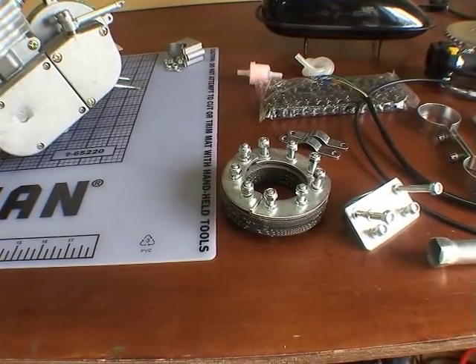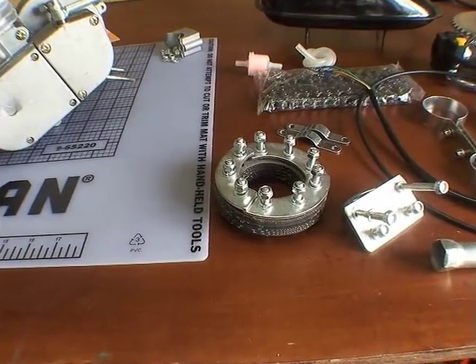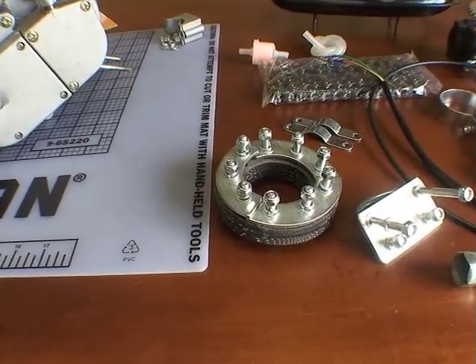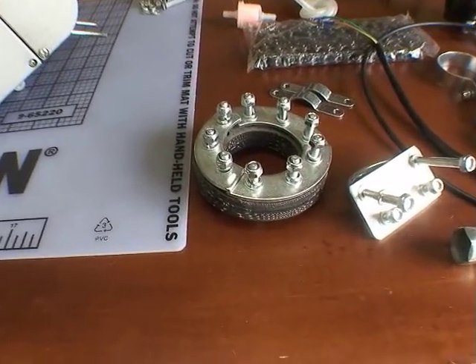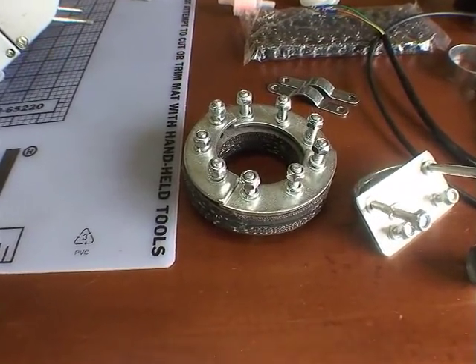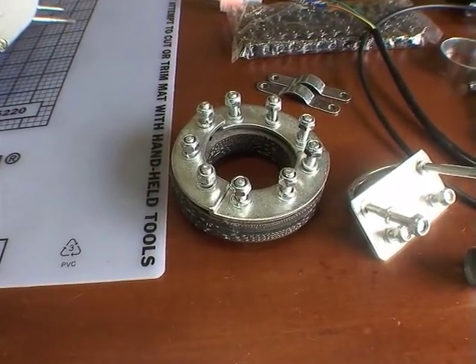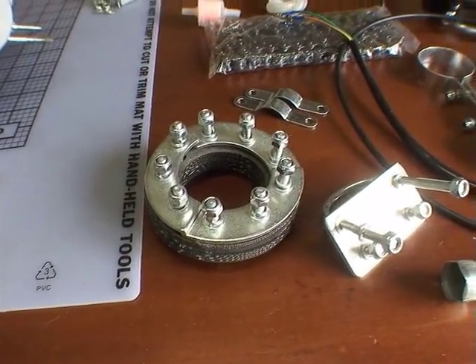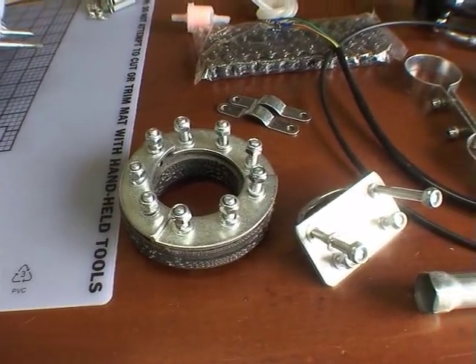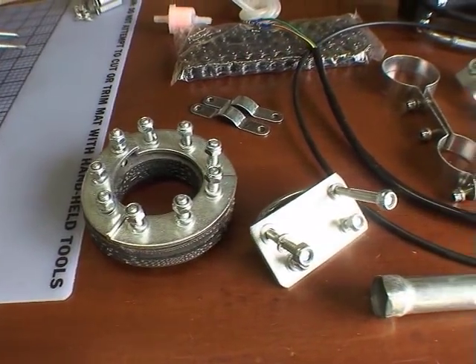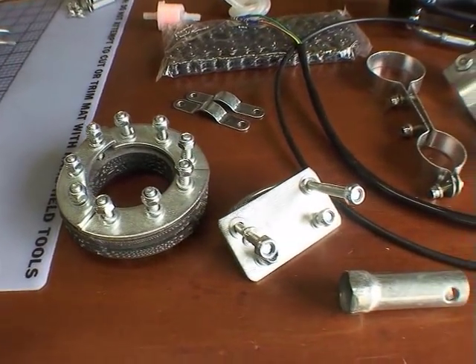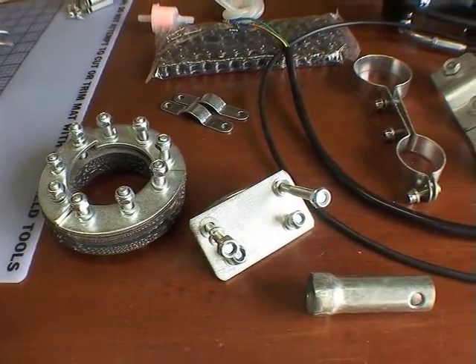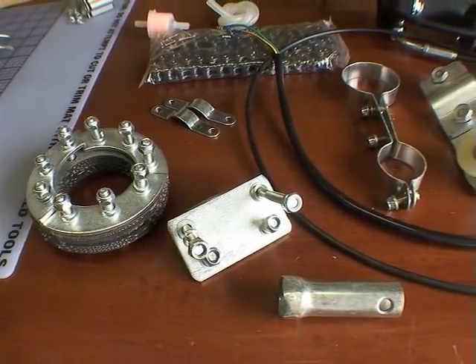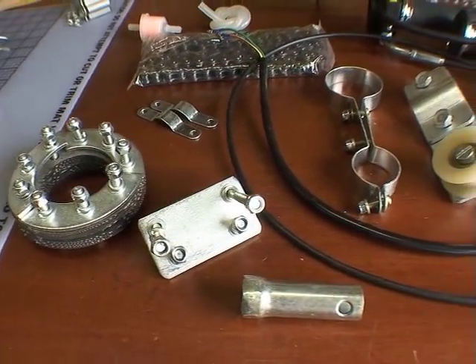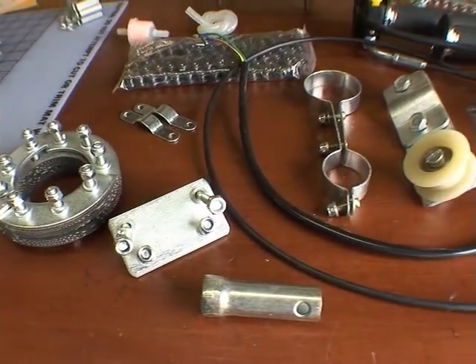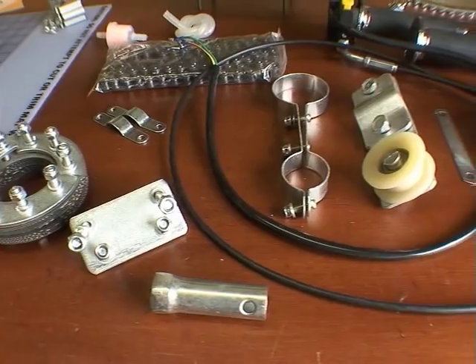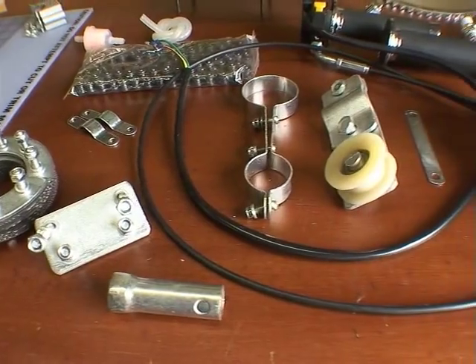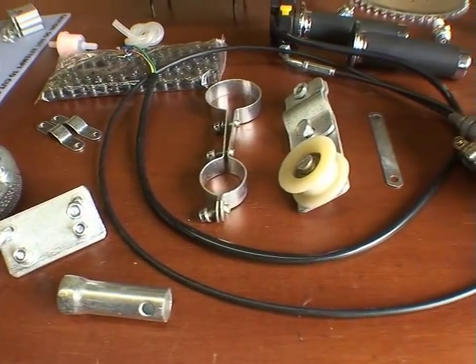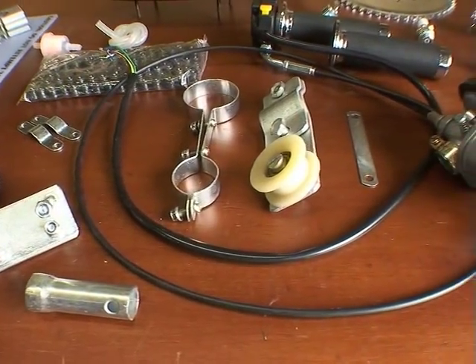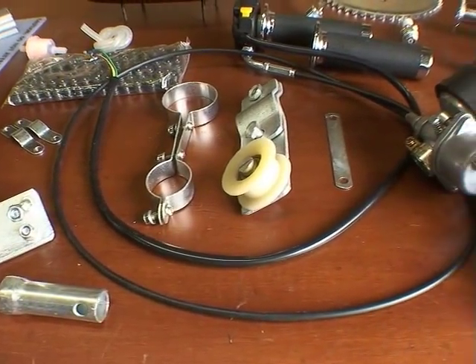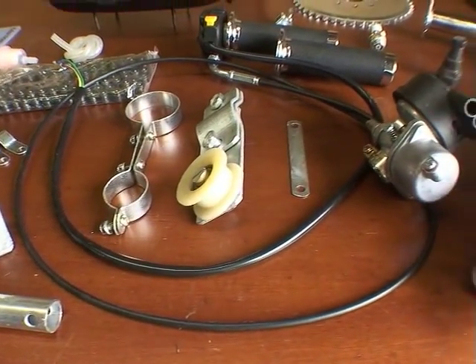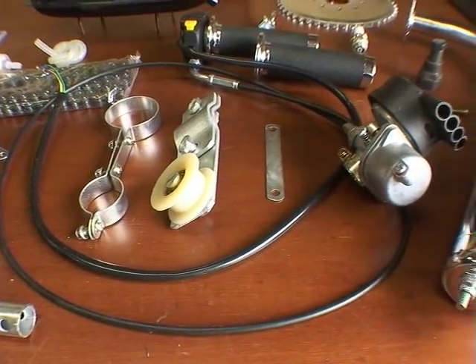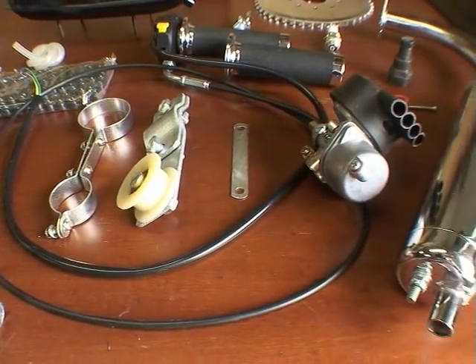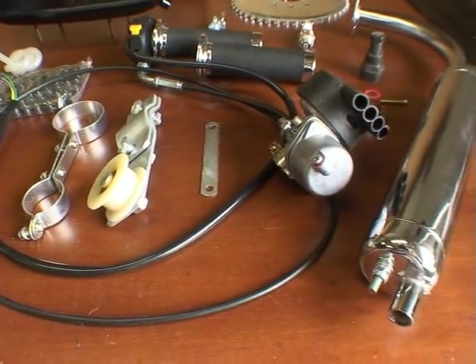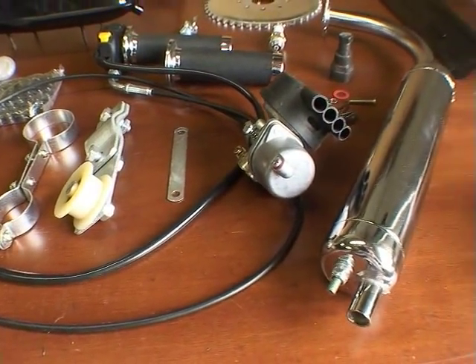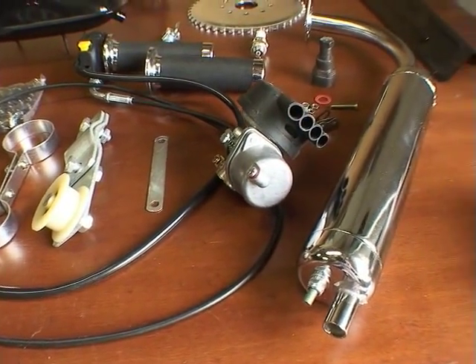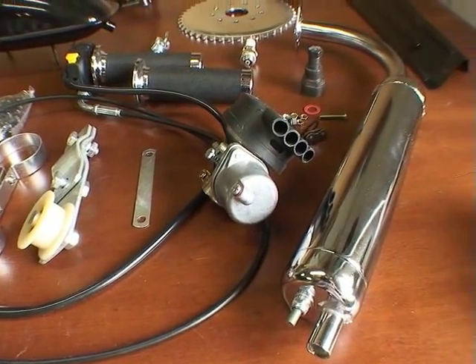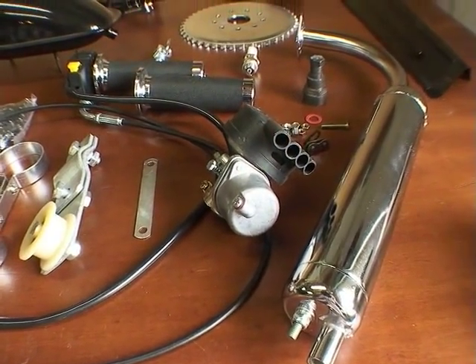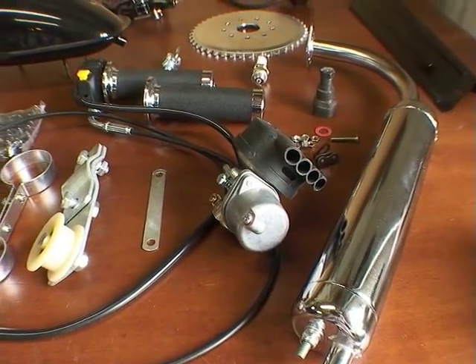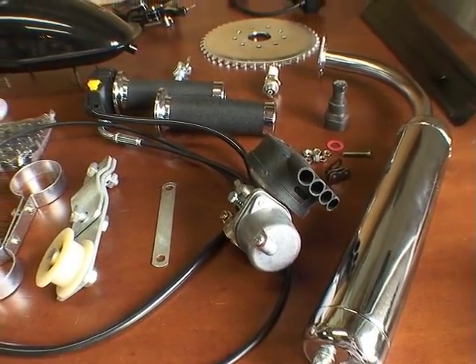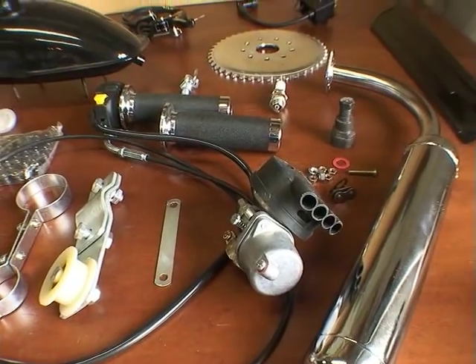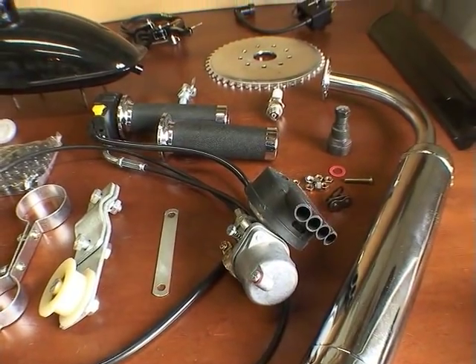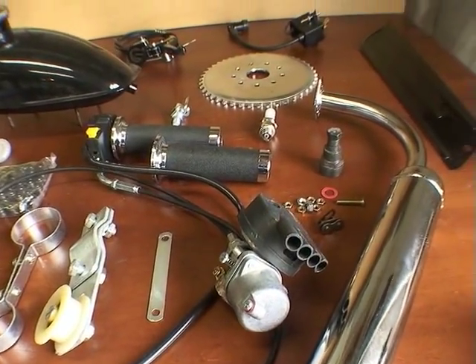Here's the hardware — lots of doodads and knickknacks we'll cover as we assemble this motorized bicycle.